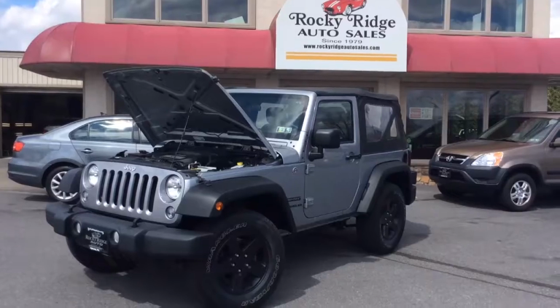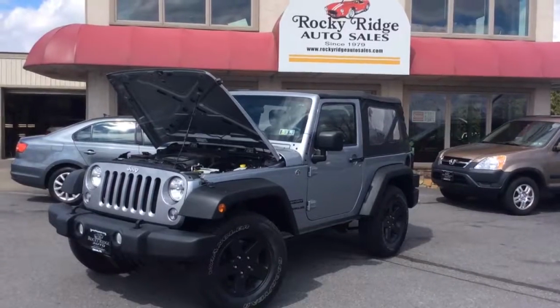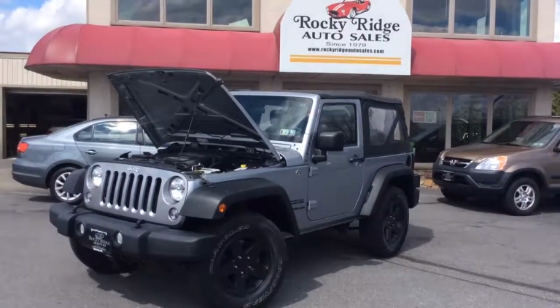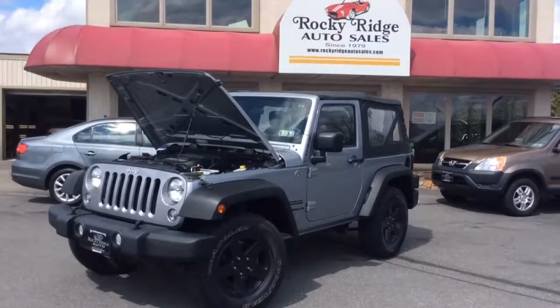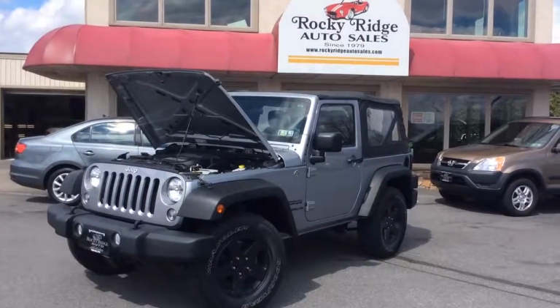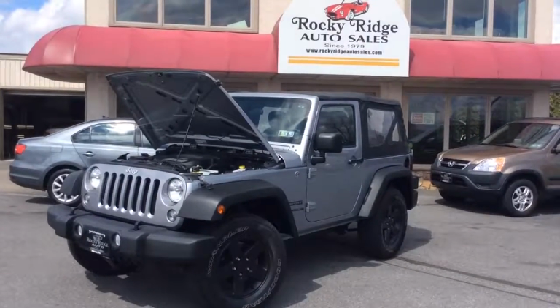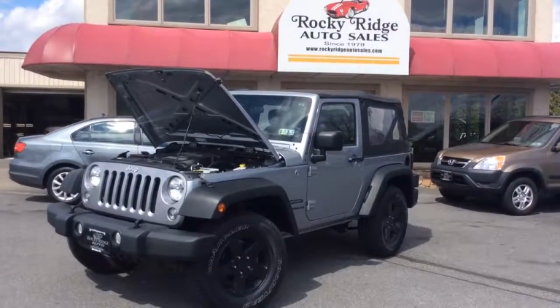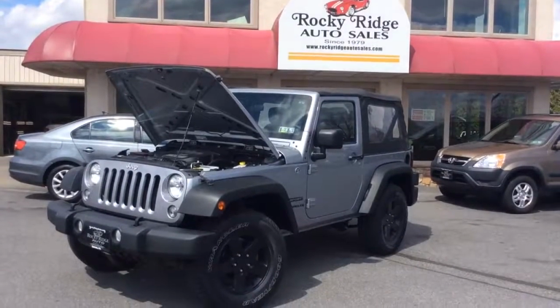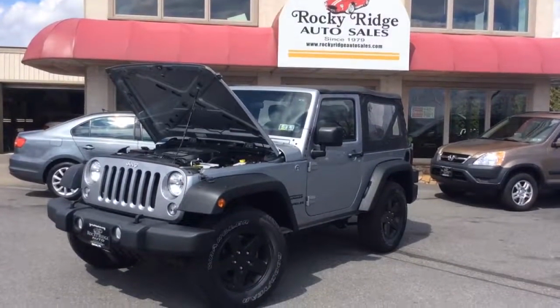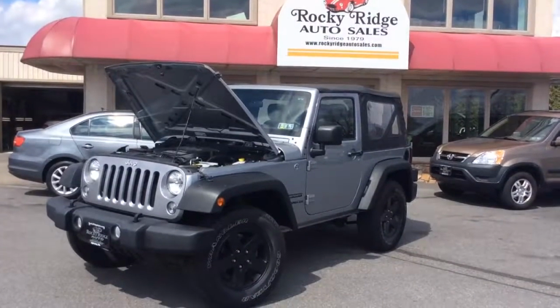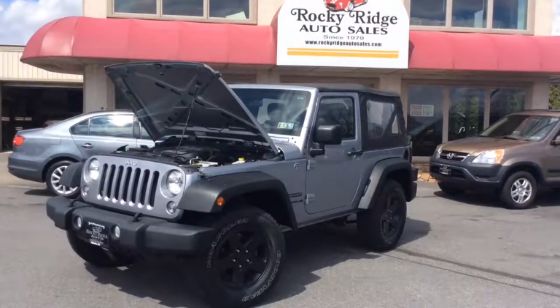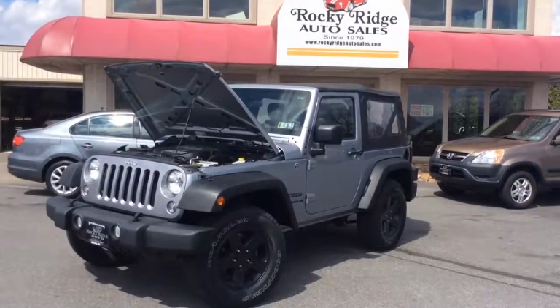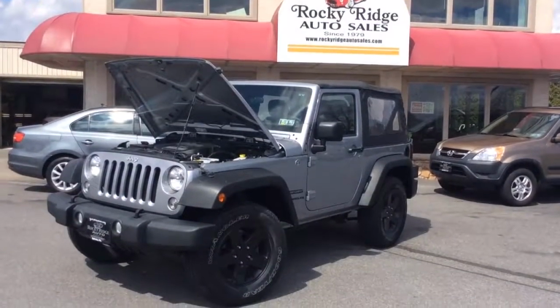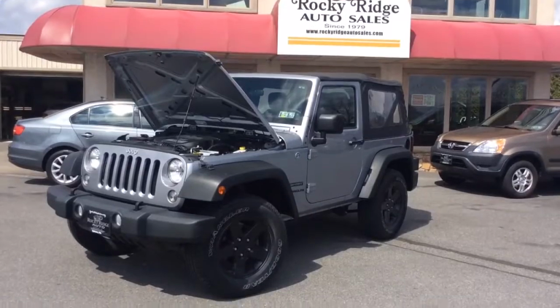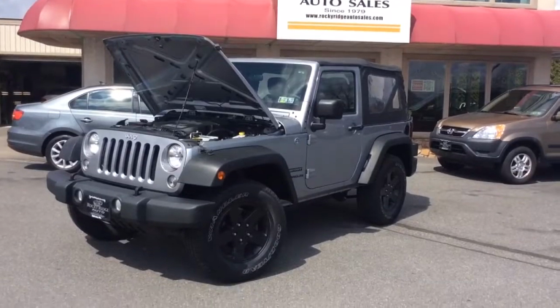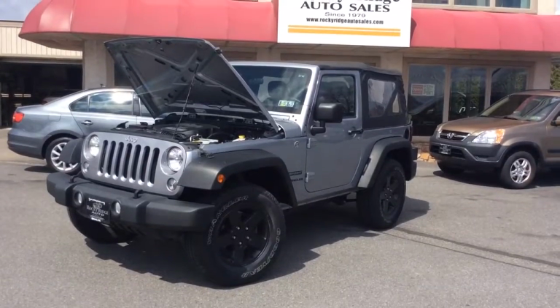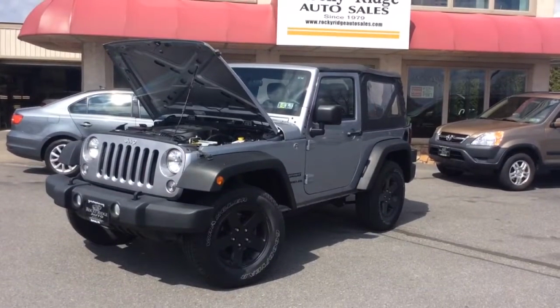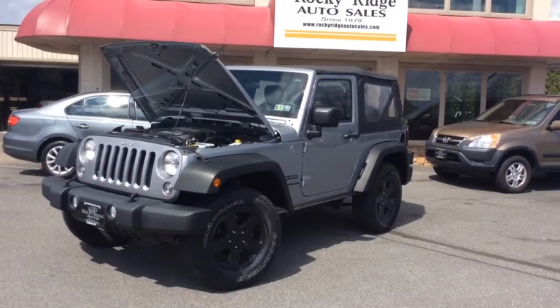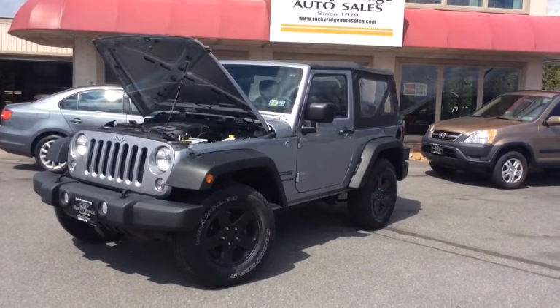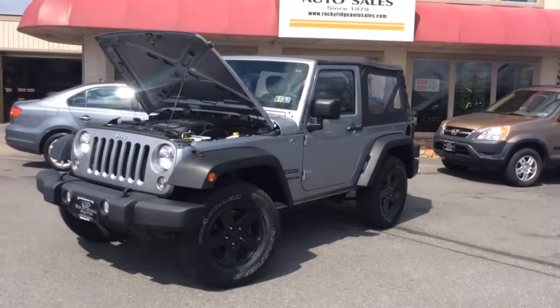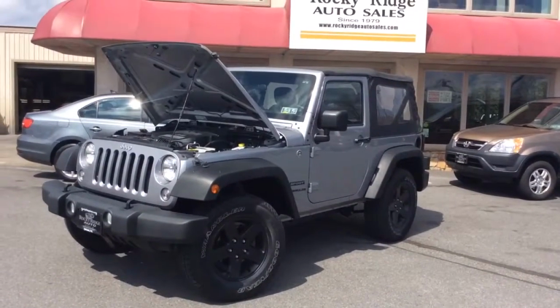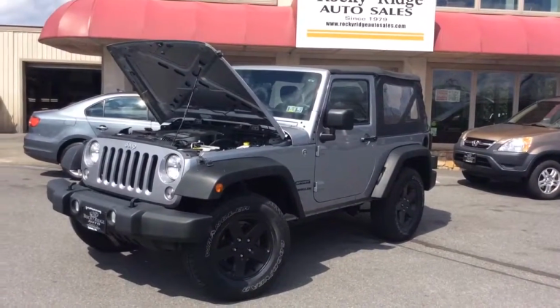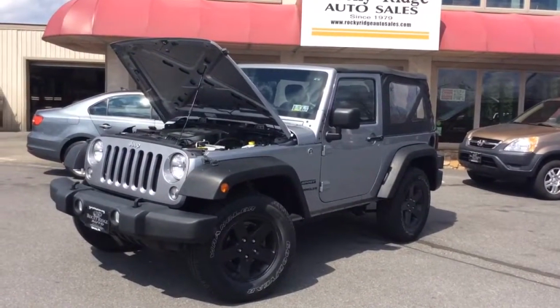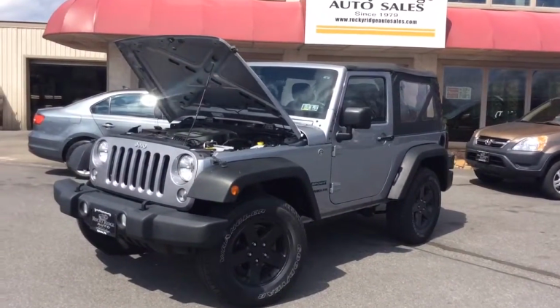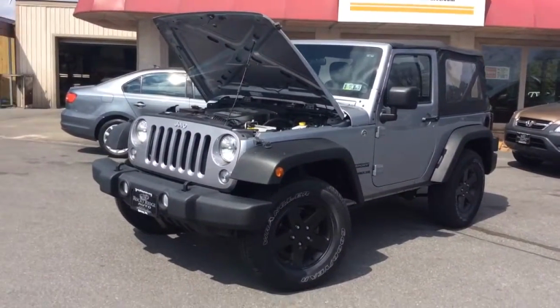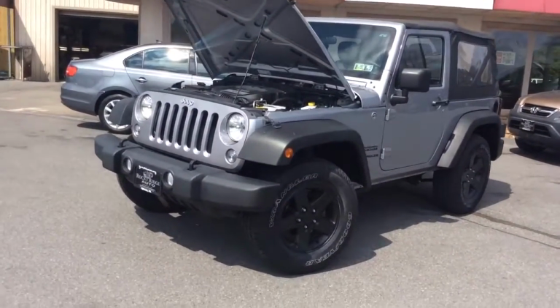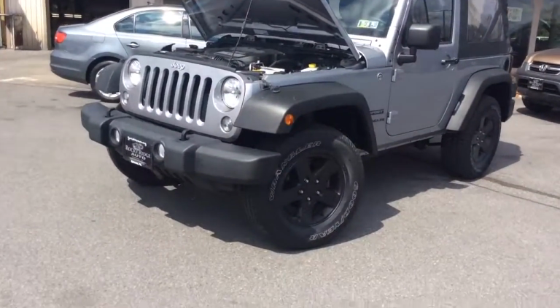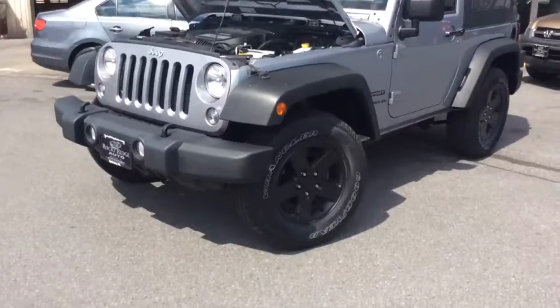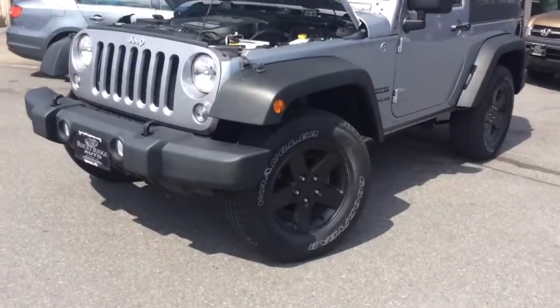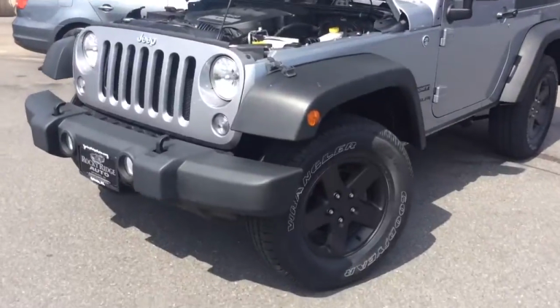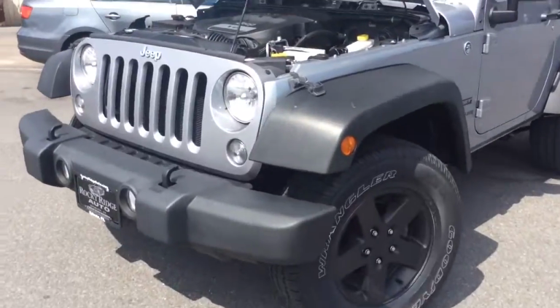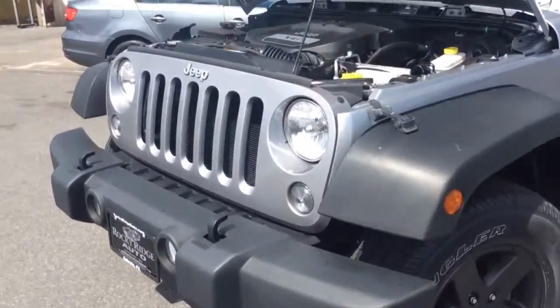Hello and welcome to Rocky Ridge Auto Sales here in Ephrata, Pennsylvania. We've been here selling quality used cars, some trucks, all of them at low, no-hassle prices. My name is Jesse, I'm one of the sales experts here. Today I'm going to show you this 2014 Jeep Wrangler Sport.